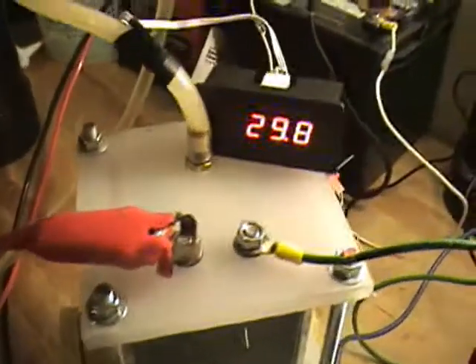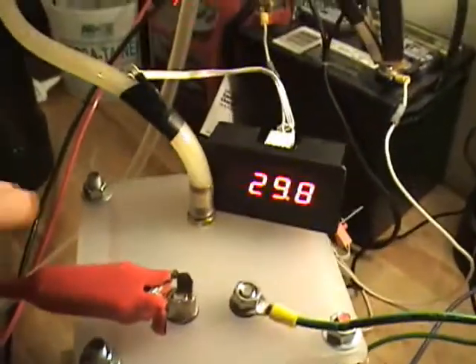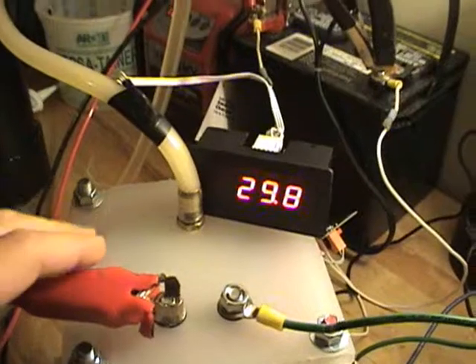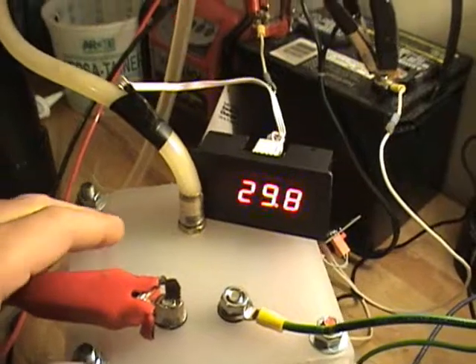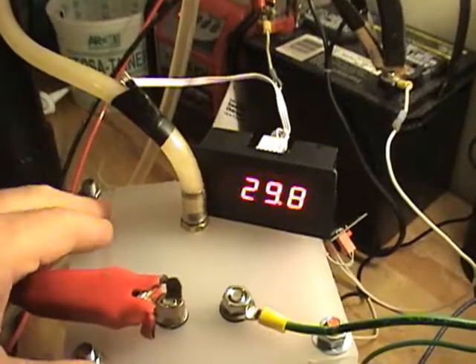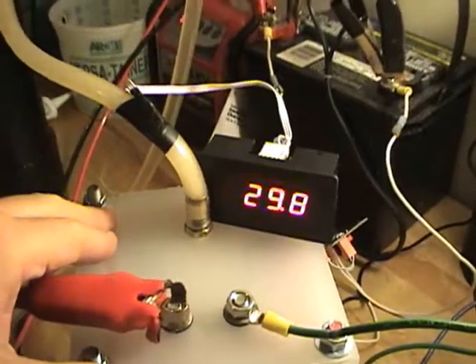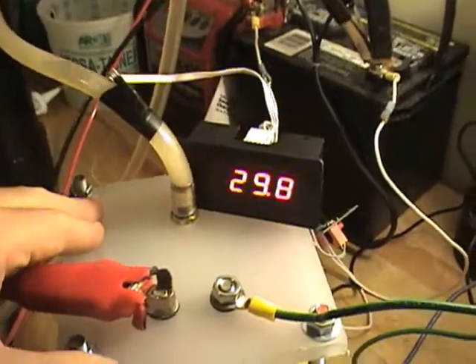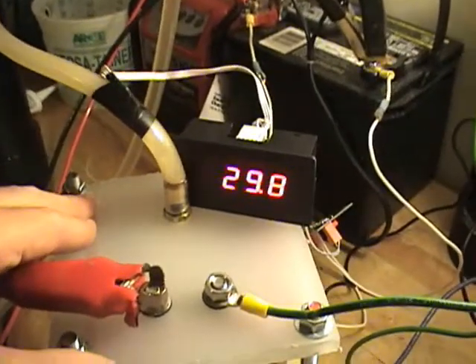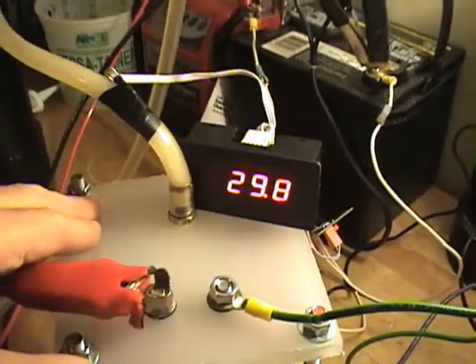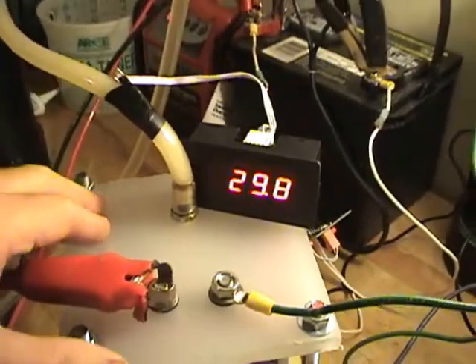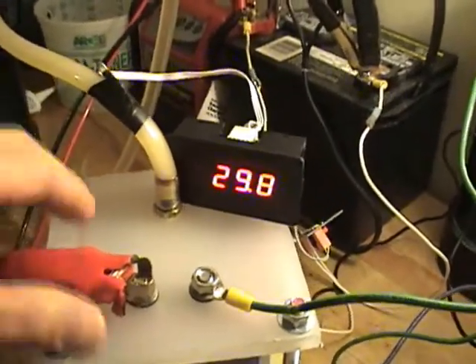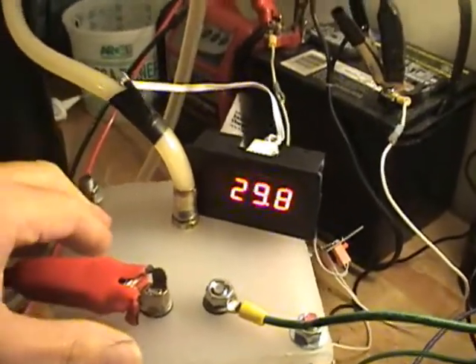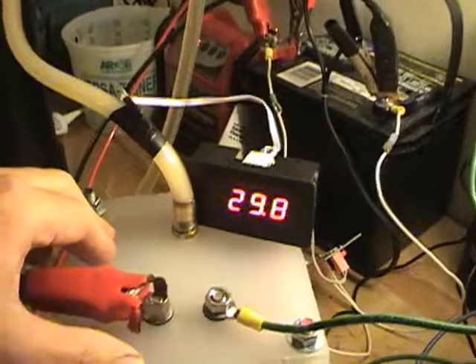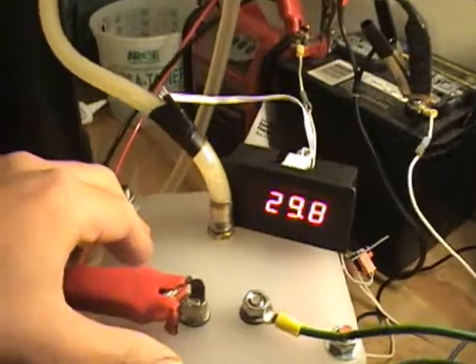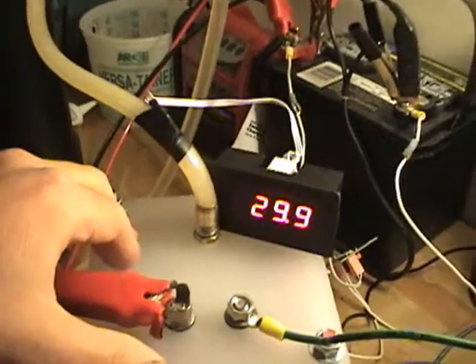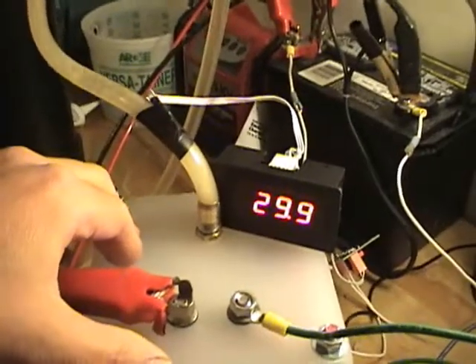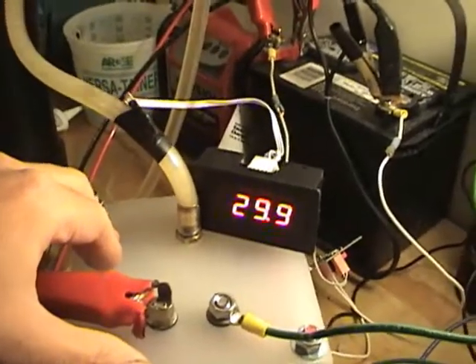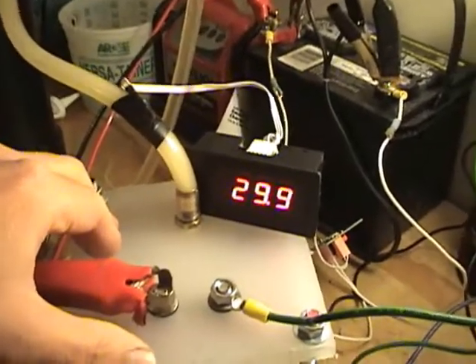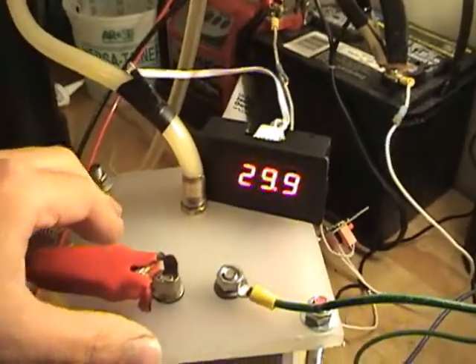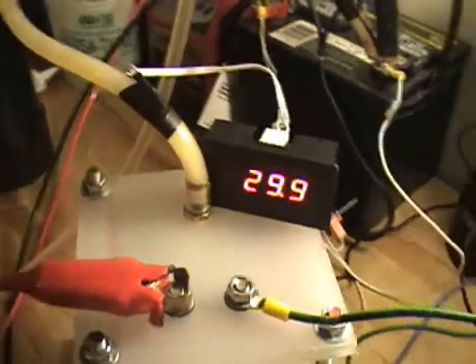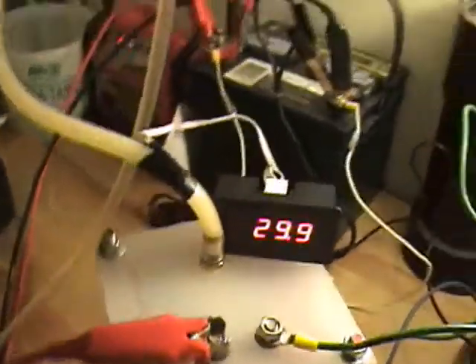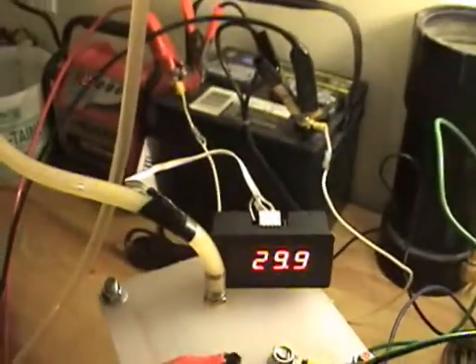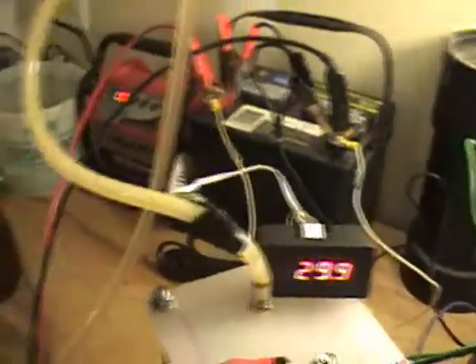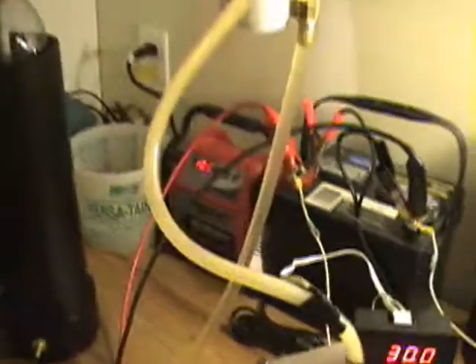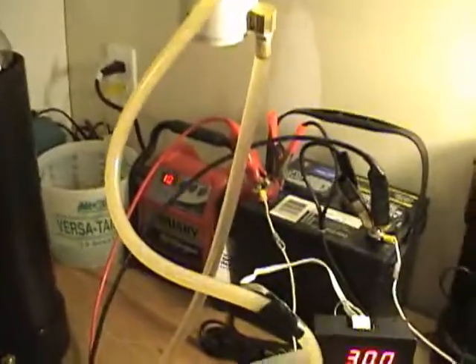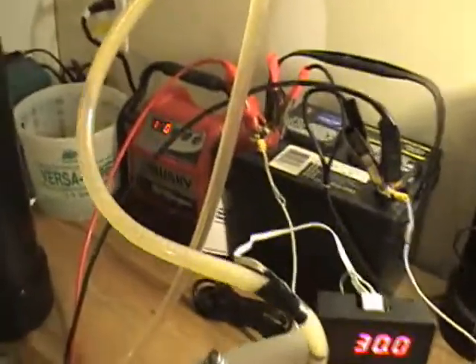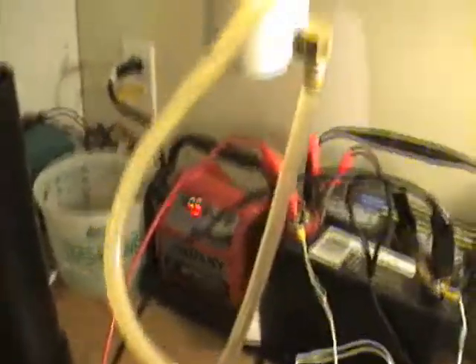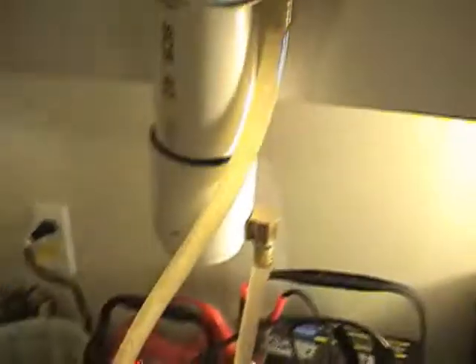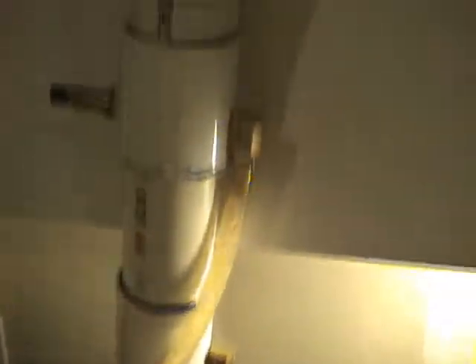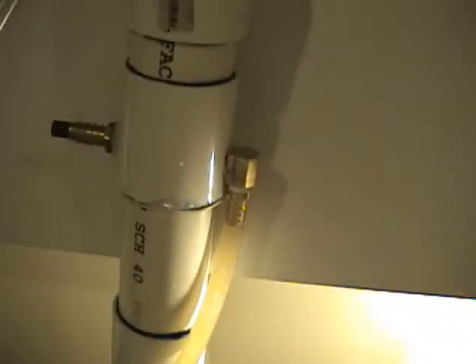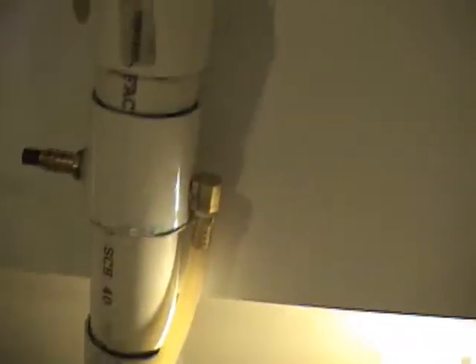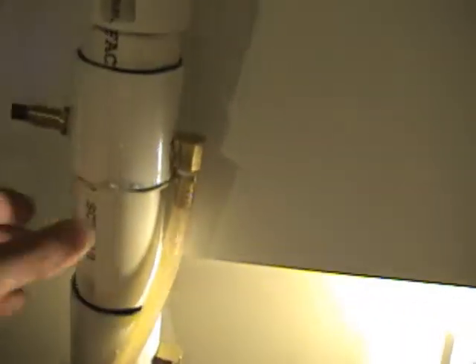I've got my temperature gauge hooked up to it. It's almost 30 degrees Celsius — that's about 86 degrees Fahrenheit. I've got to run it up through to my bubbler.